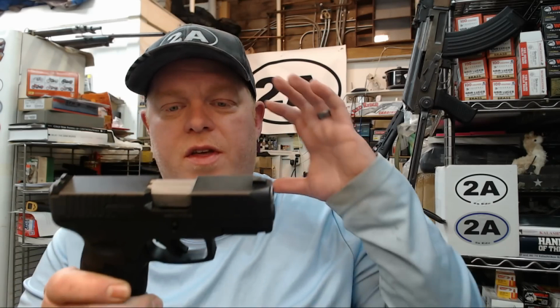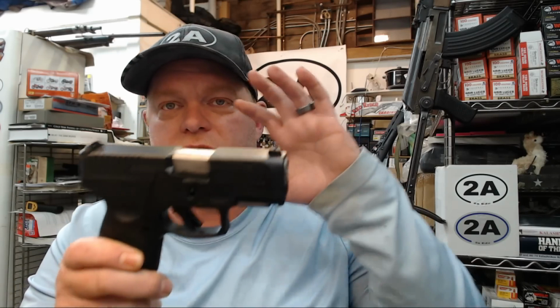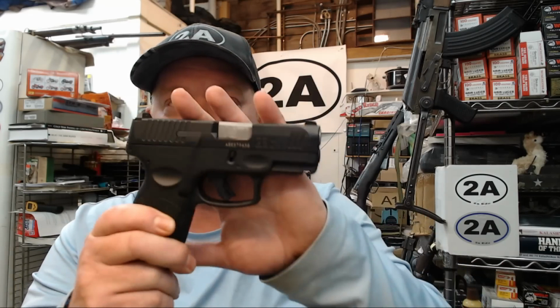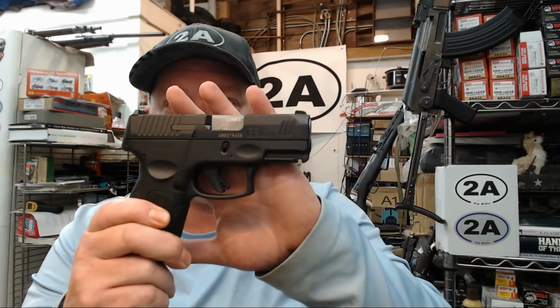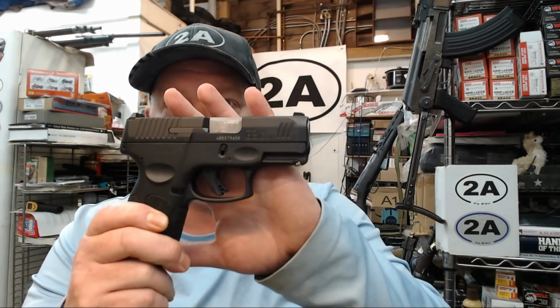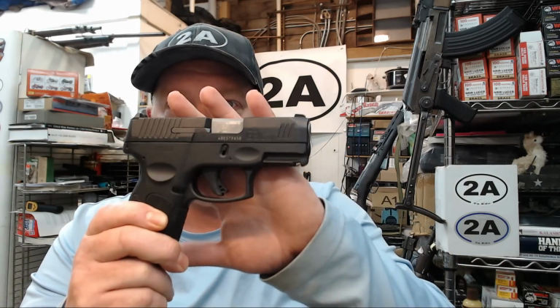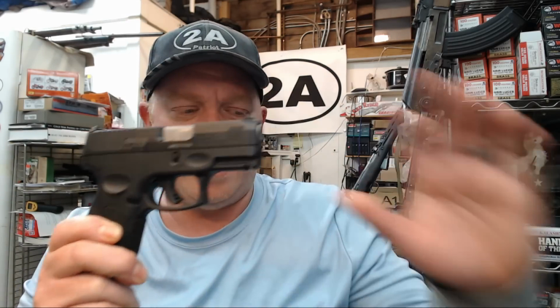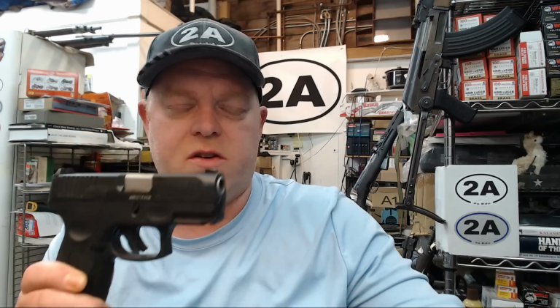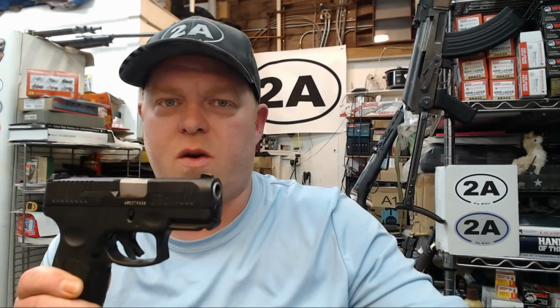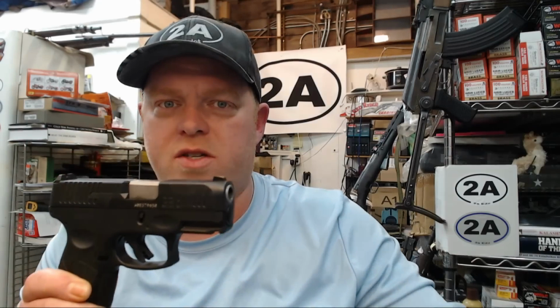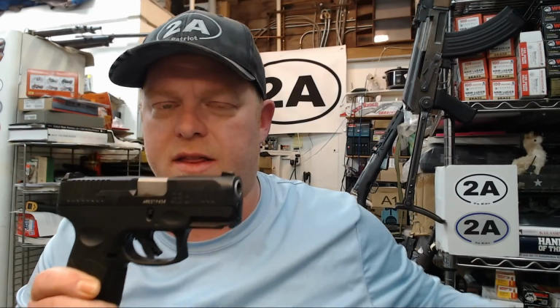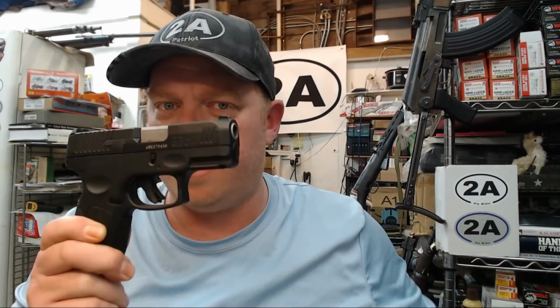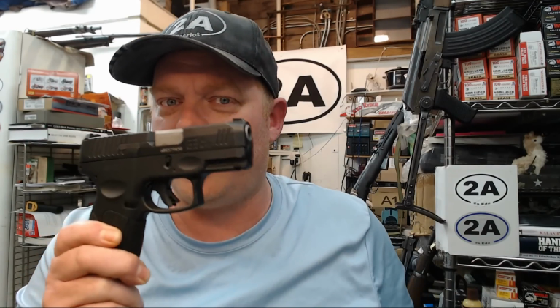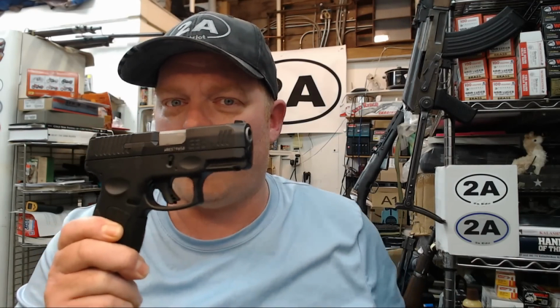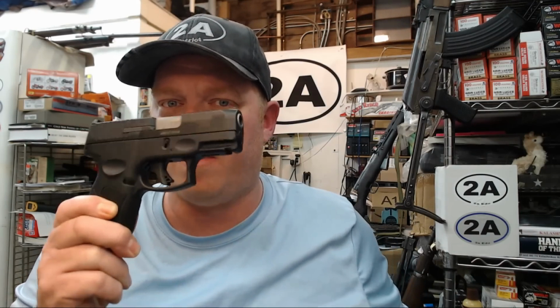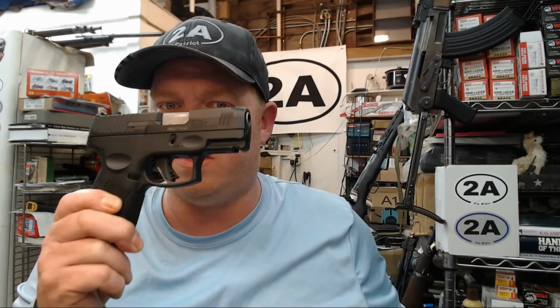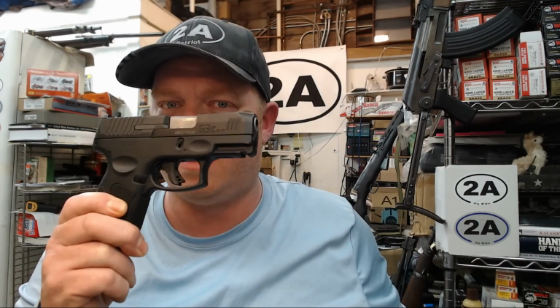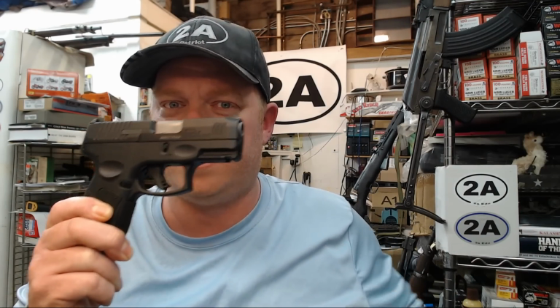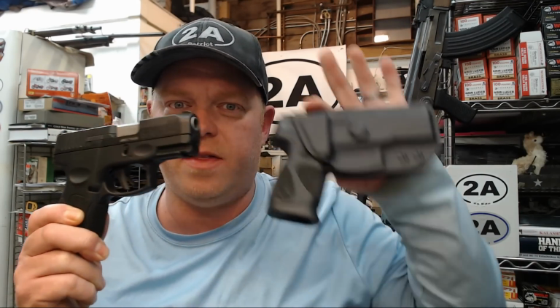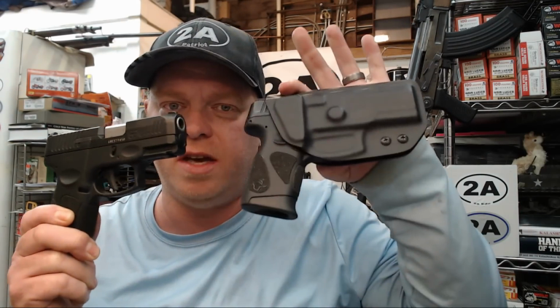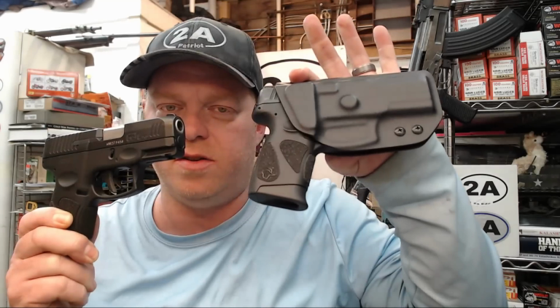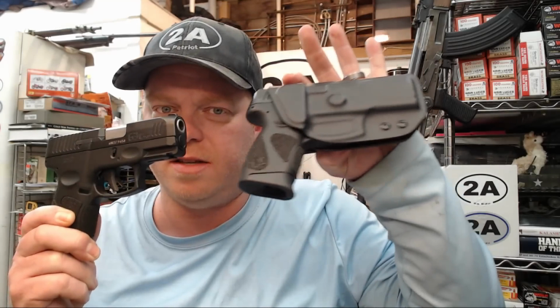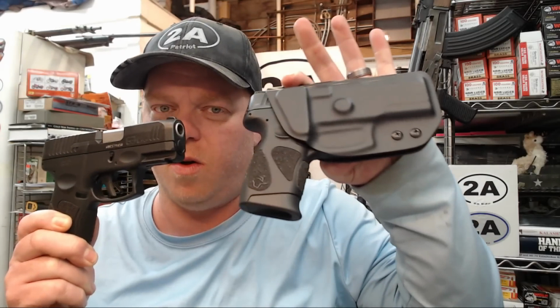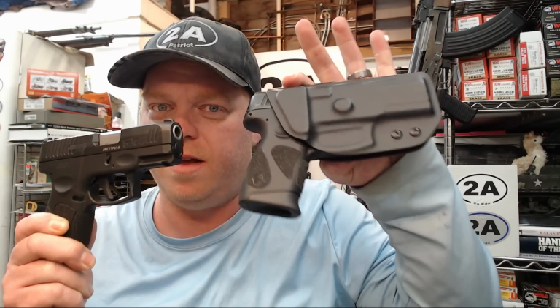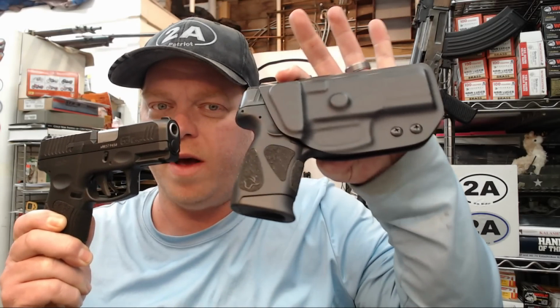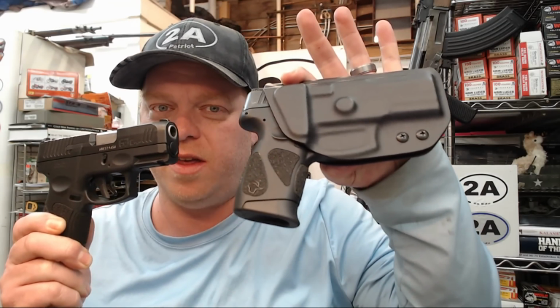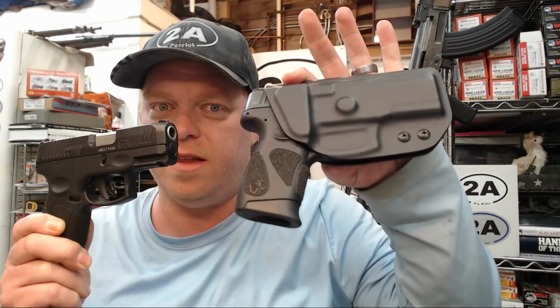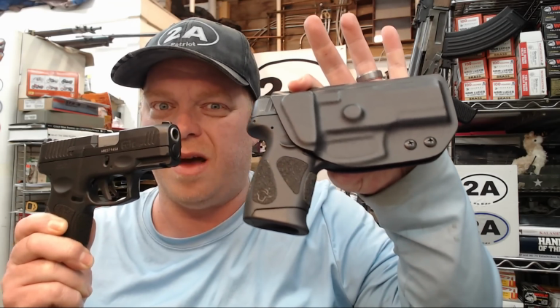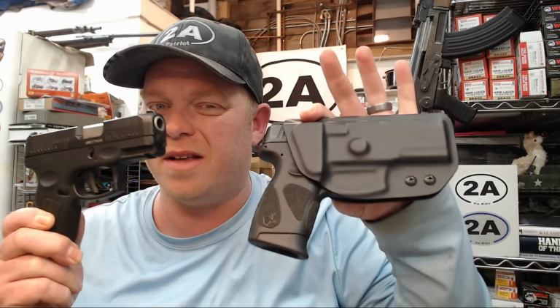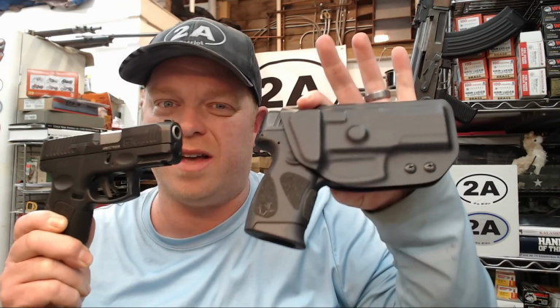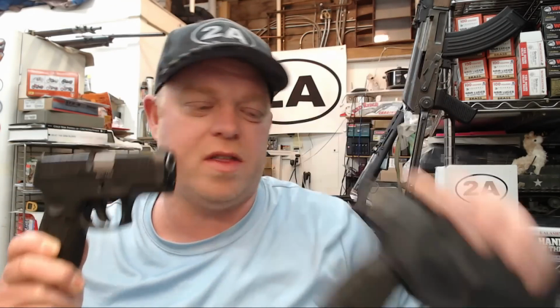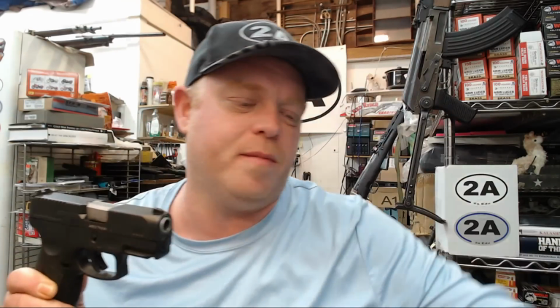I'm going to ask you guys a question at the end of this video about the G3C and the G2C, so hold on and watch till the end — I'm going to ask for a little input.